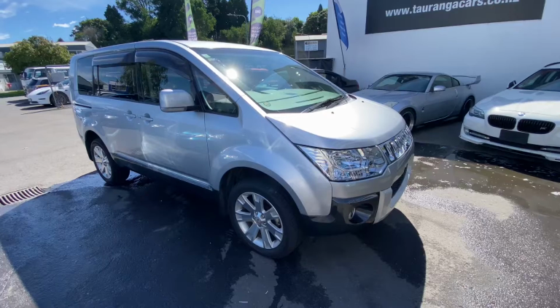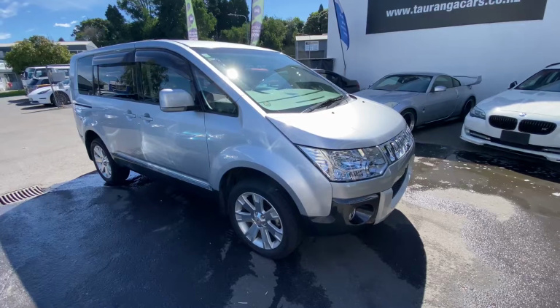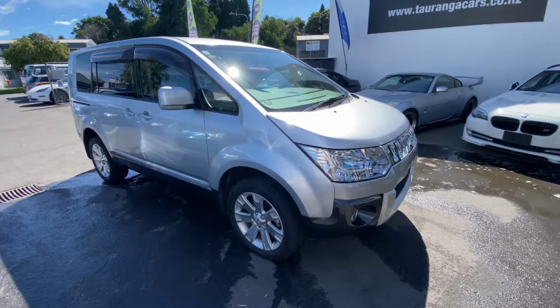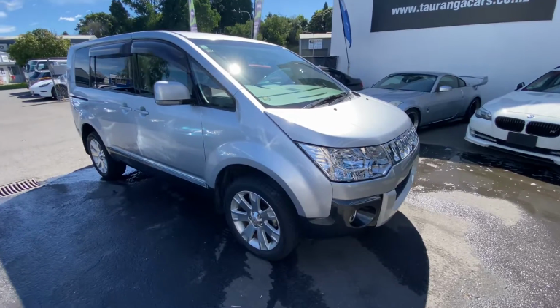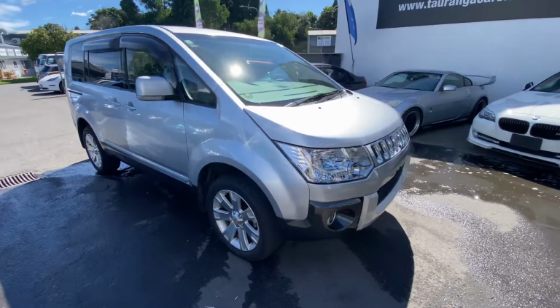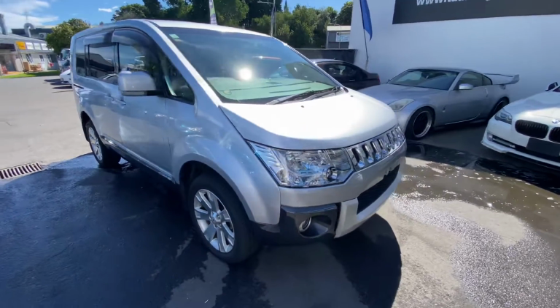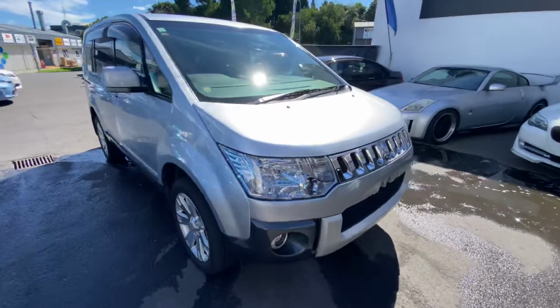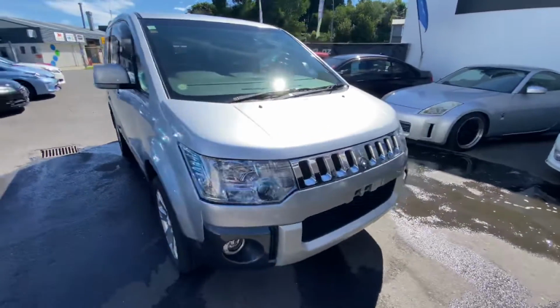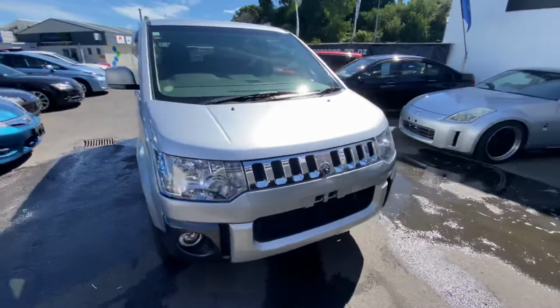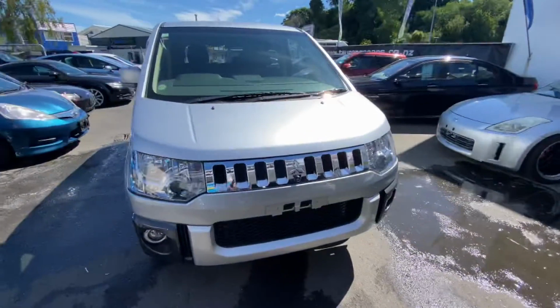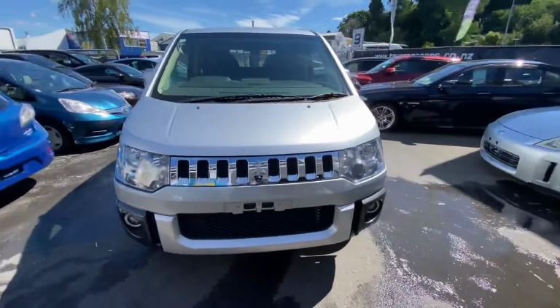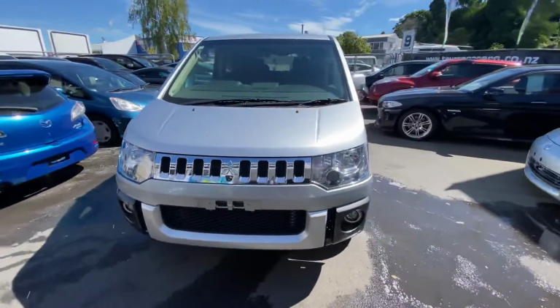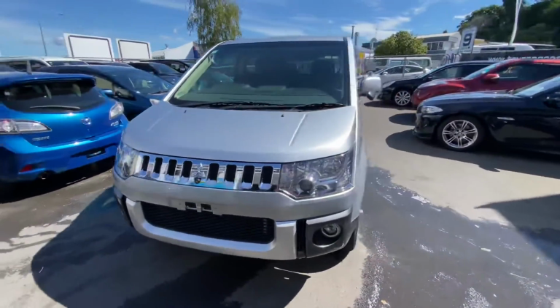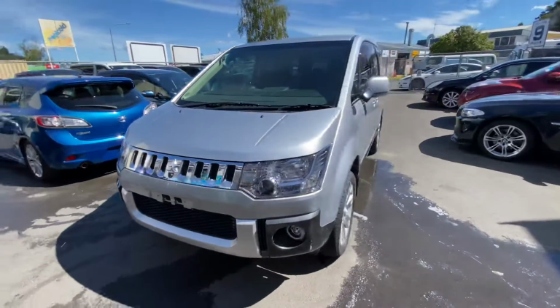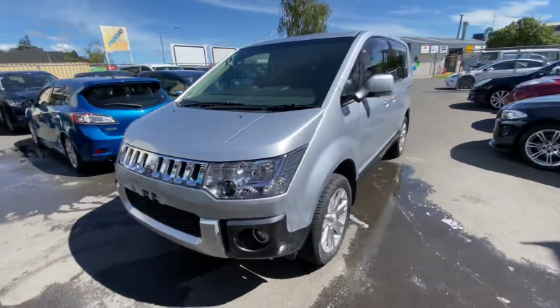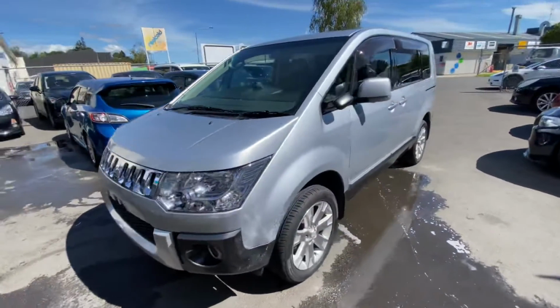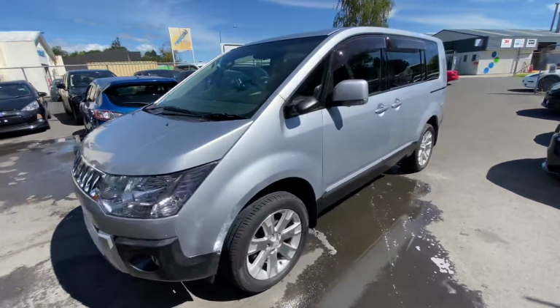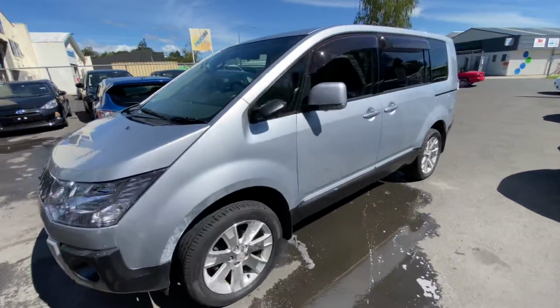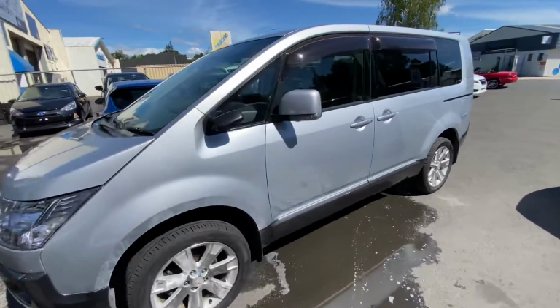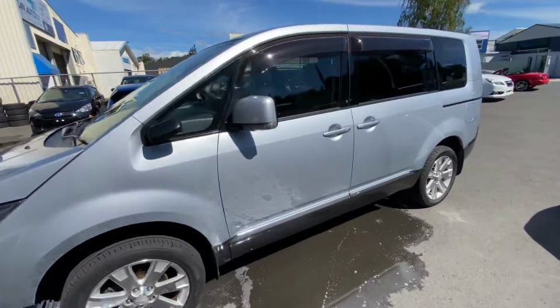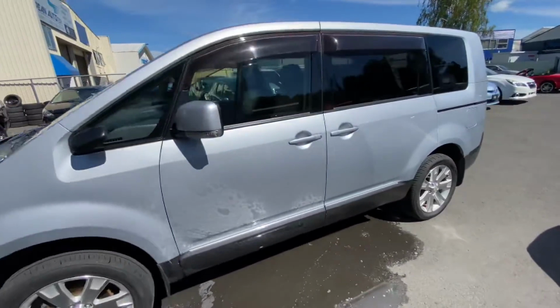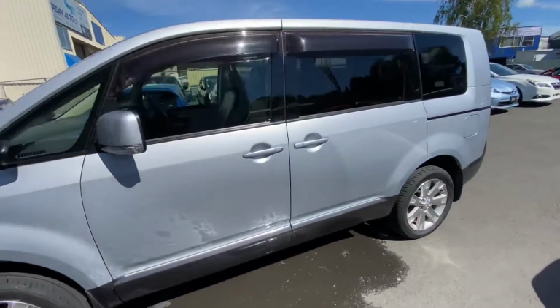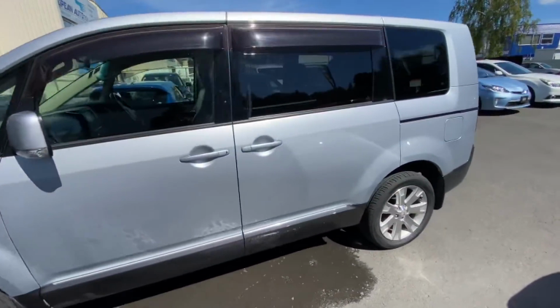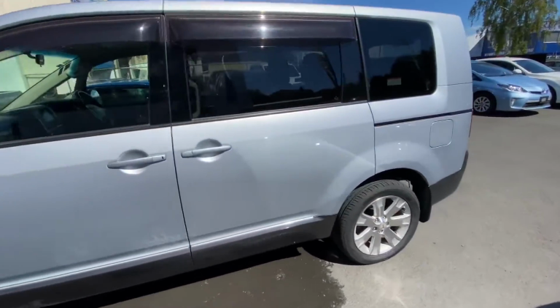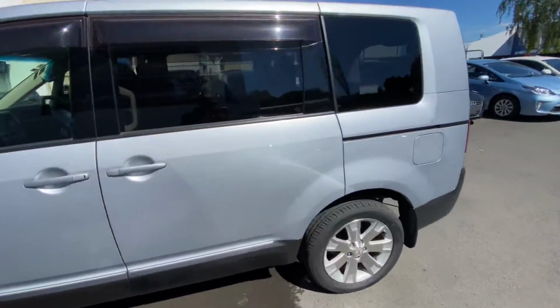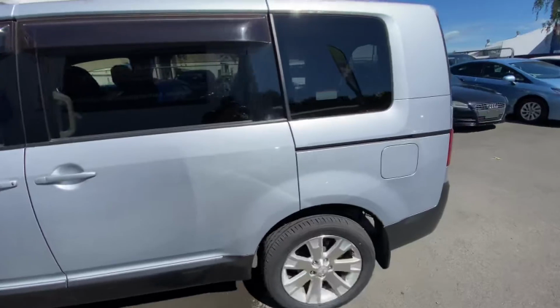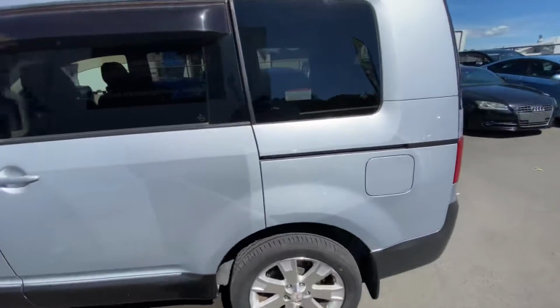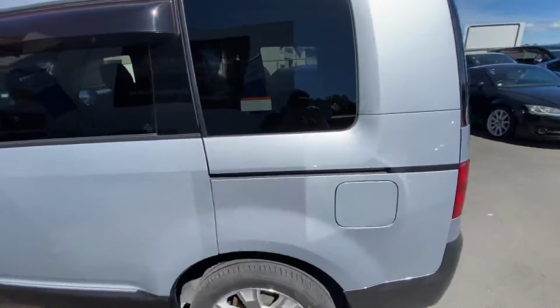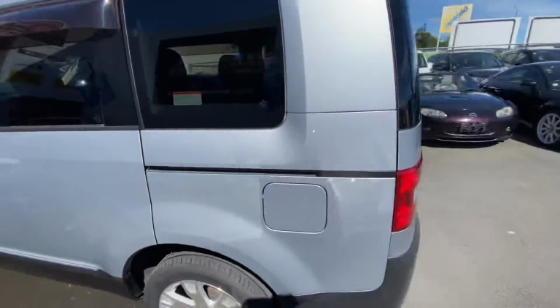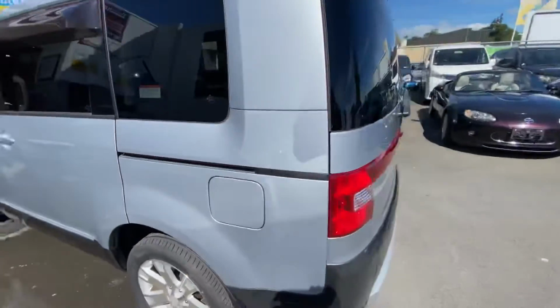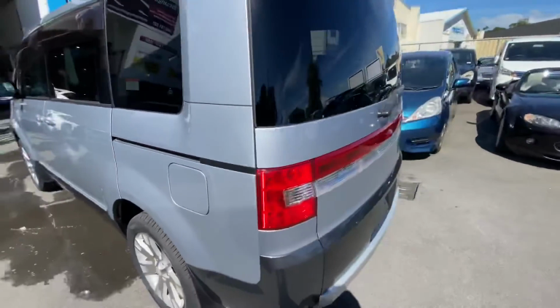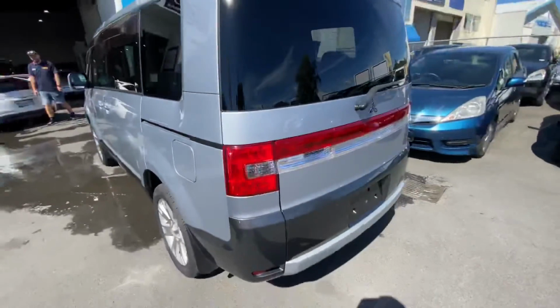Hi, this is Jono from Tauranga Cars. Today we'll be showing you this Mitsubishi Delica D5 4WD coach — a very popular van. This one's done 160,000 Ks but it's in immaculate condition.